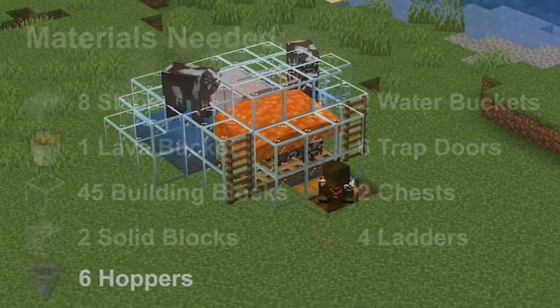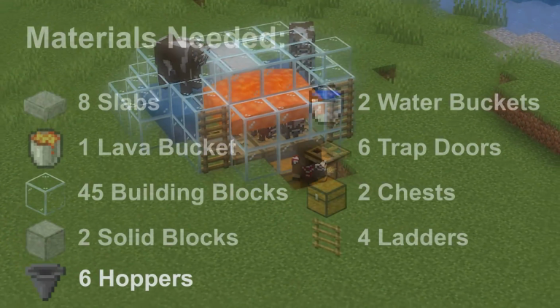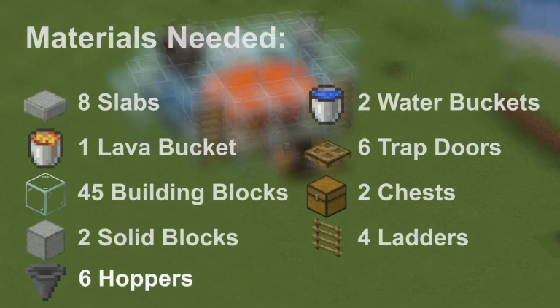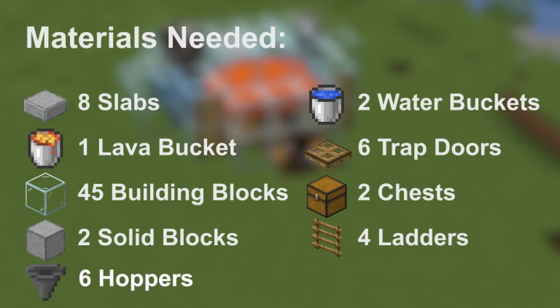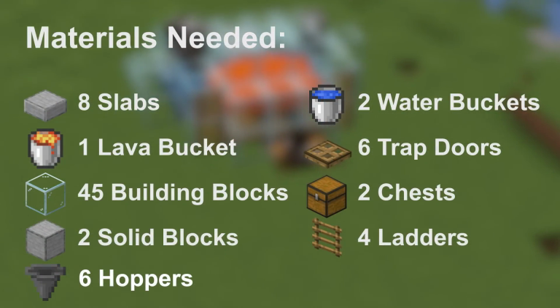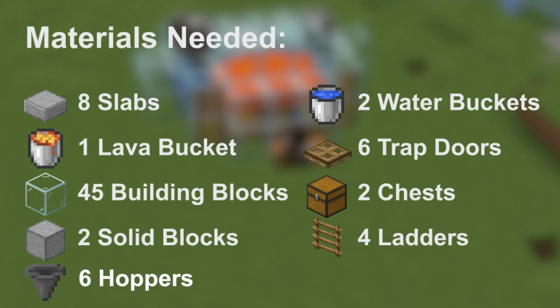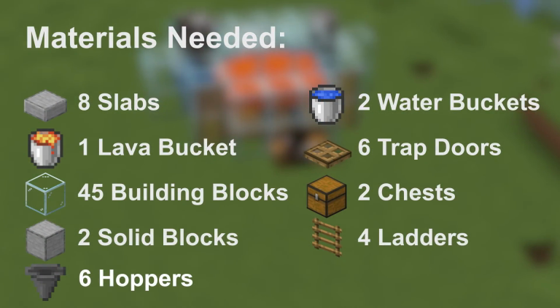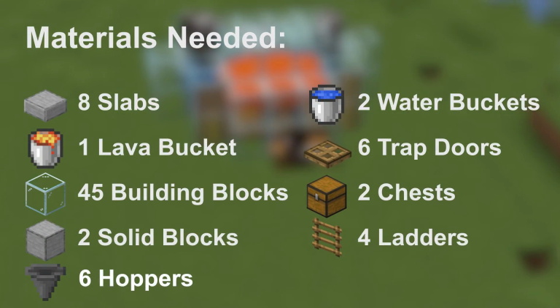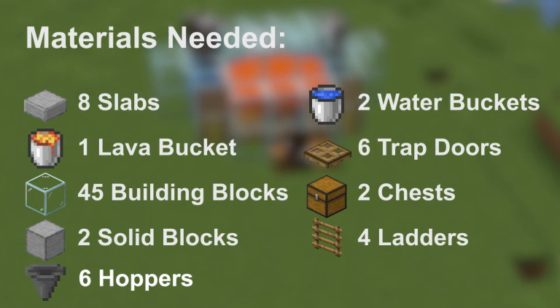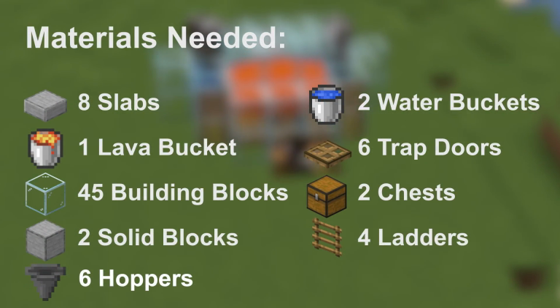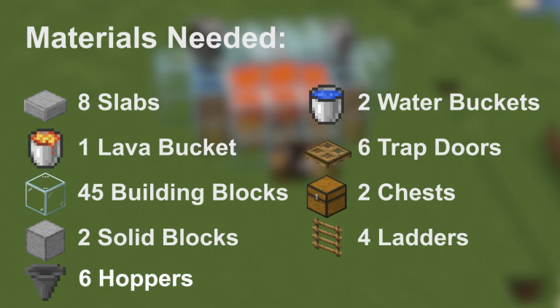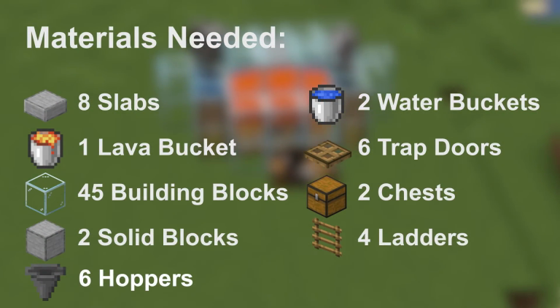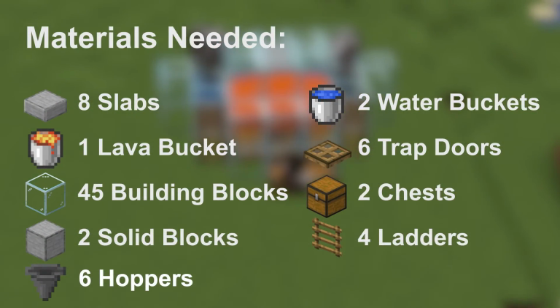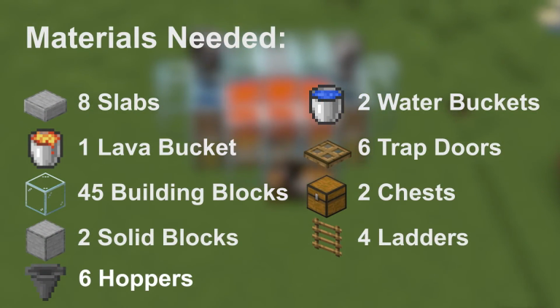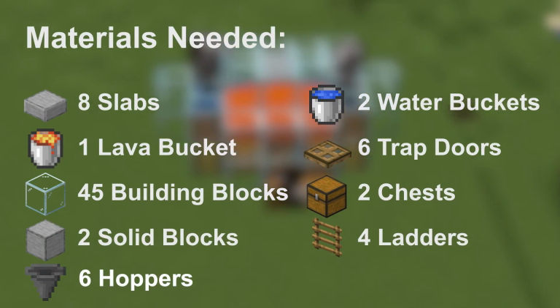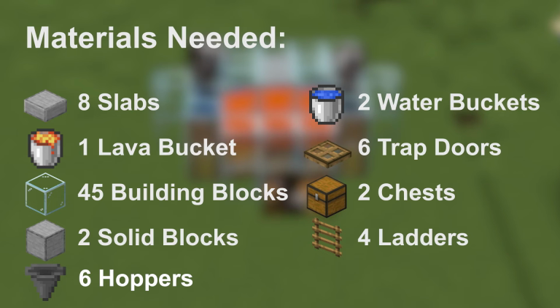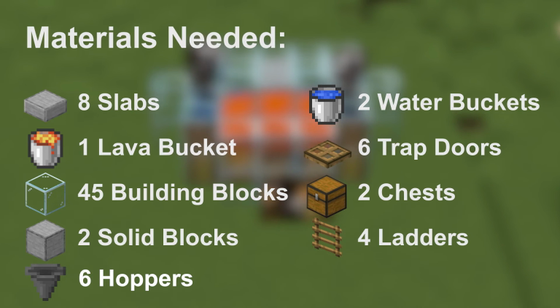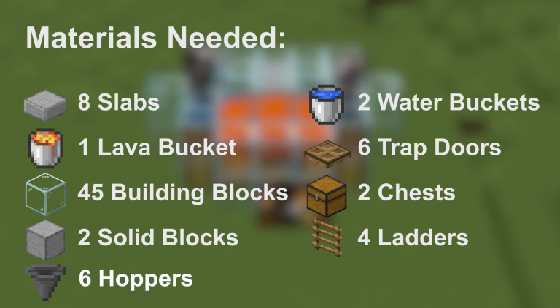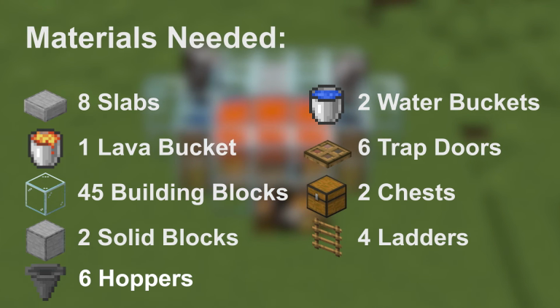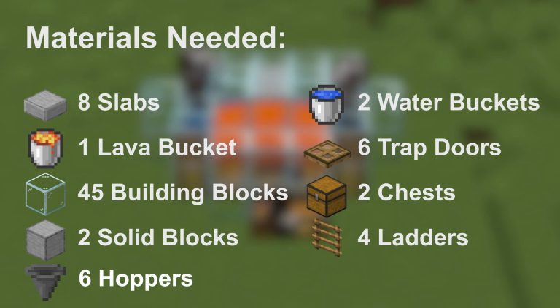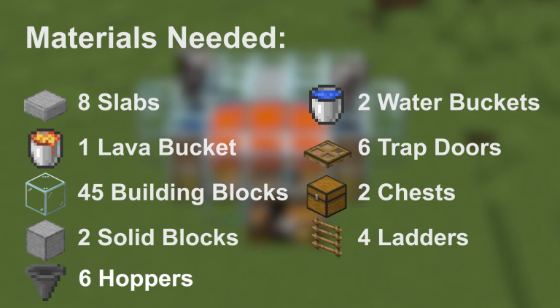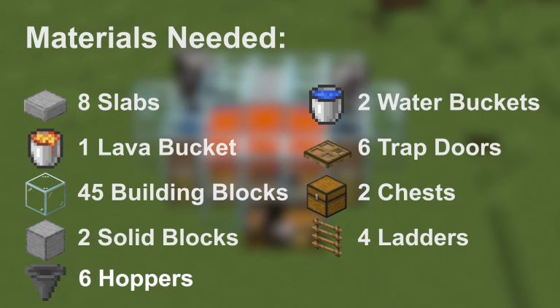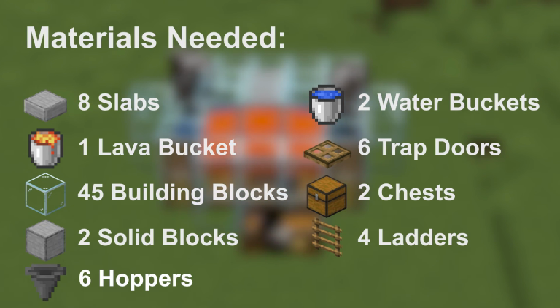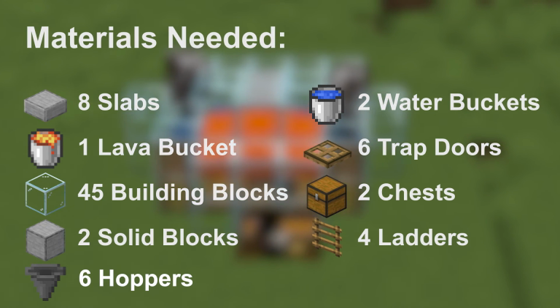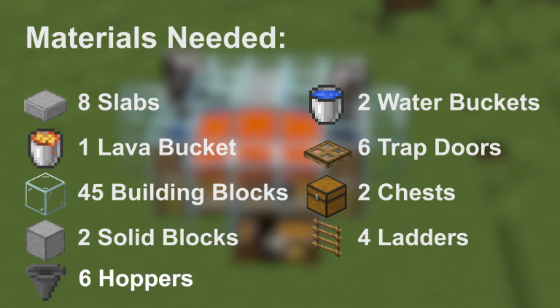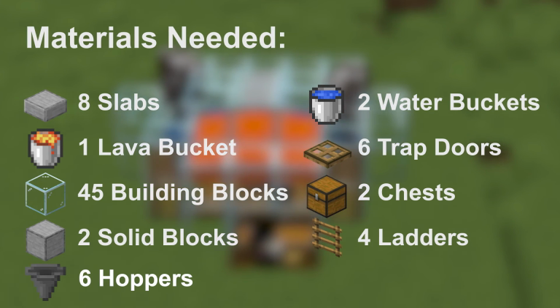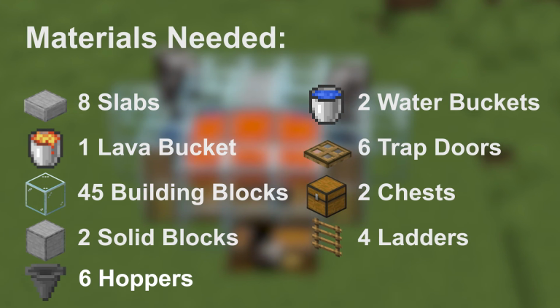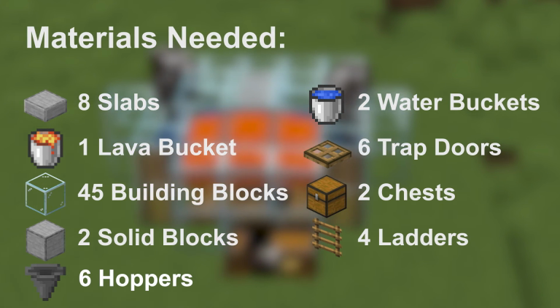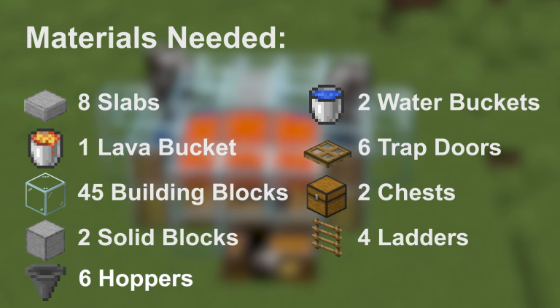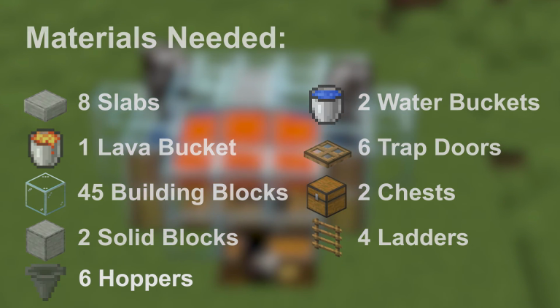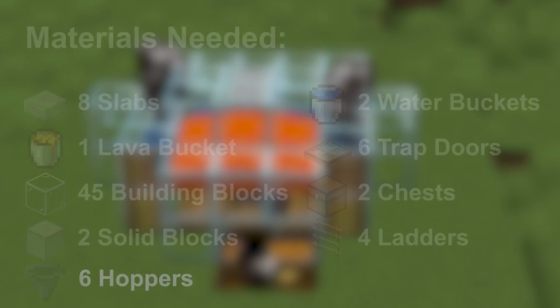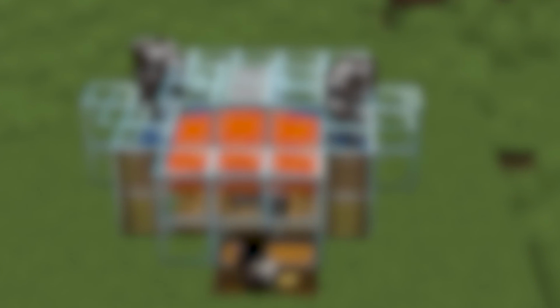Here are the materials needed for this build: 8 slabs, 1 lava bucket, 45 building blocks of any choice, 2 solid blocks, 2 water buckets, 6 trapdoors, 2 chests, 4 ladders and 6 hoppers.